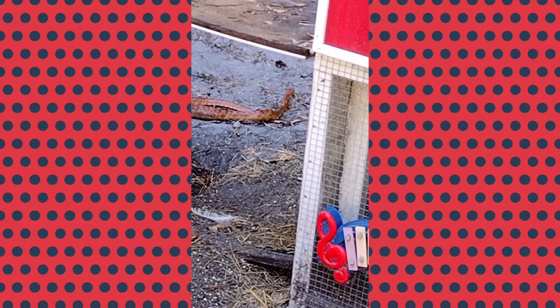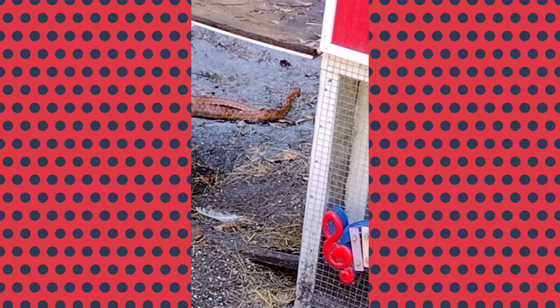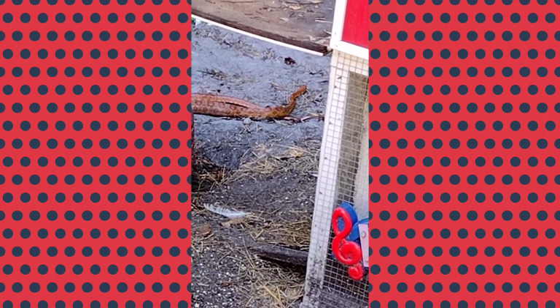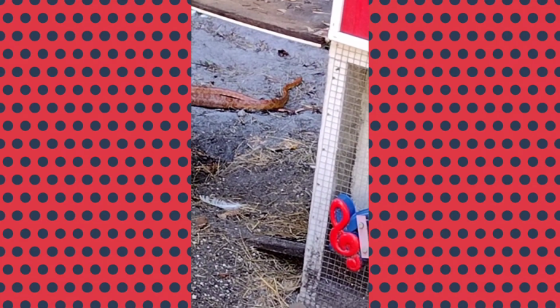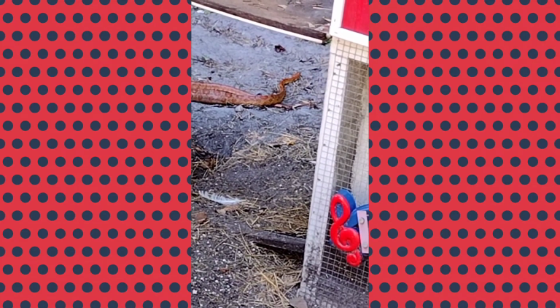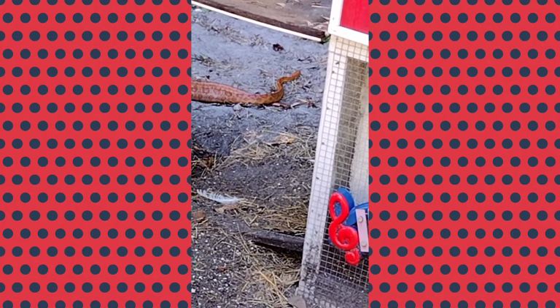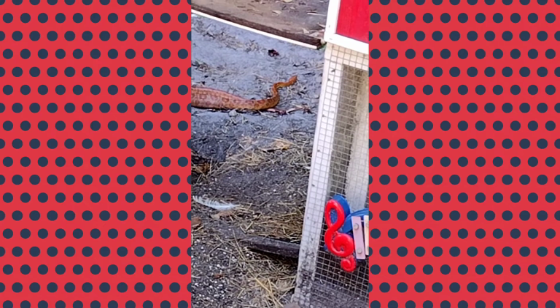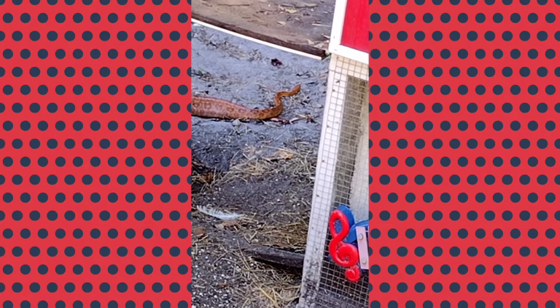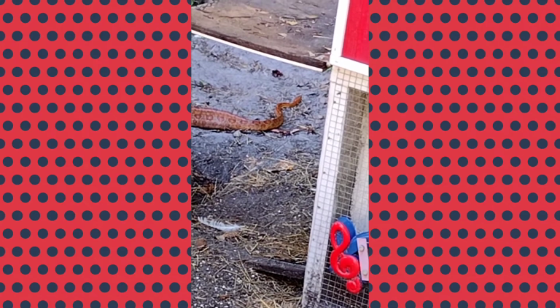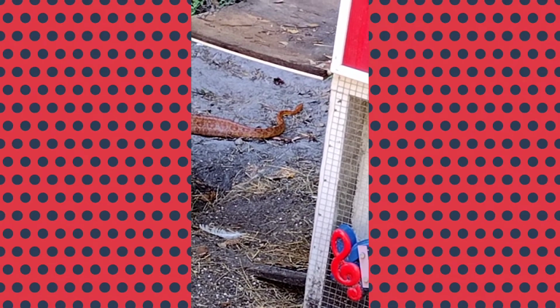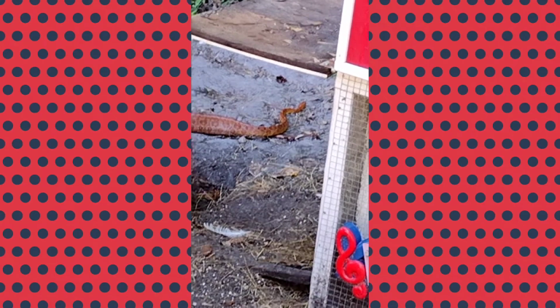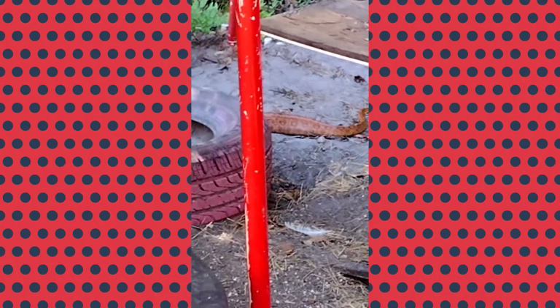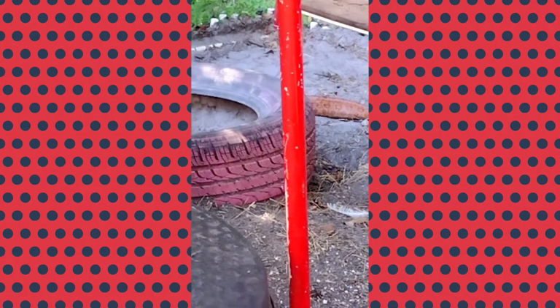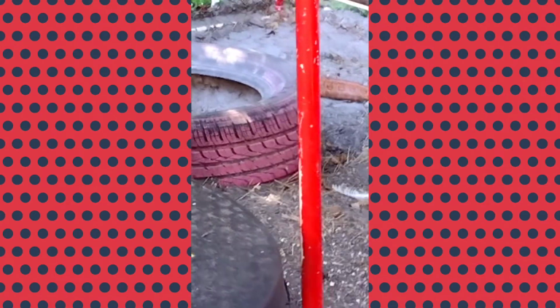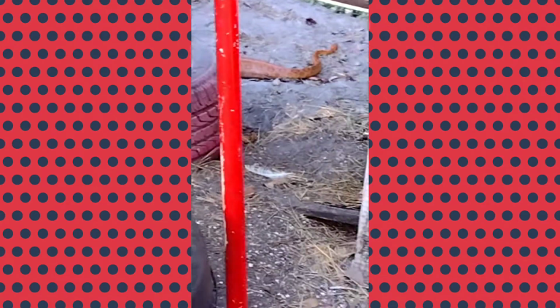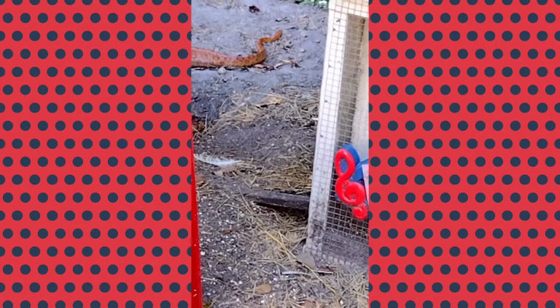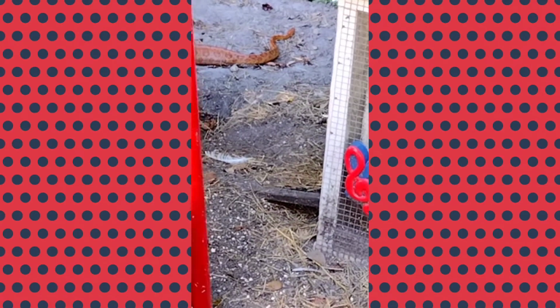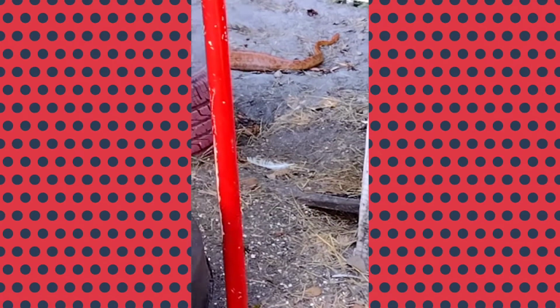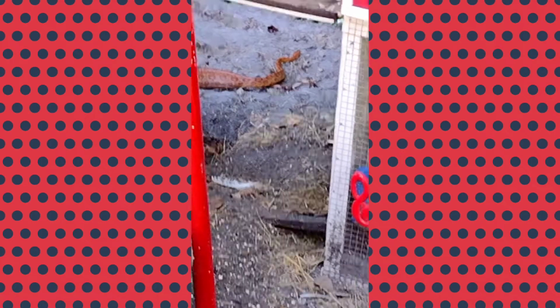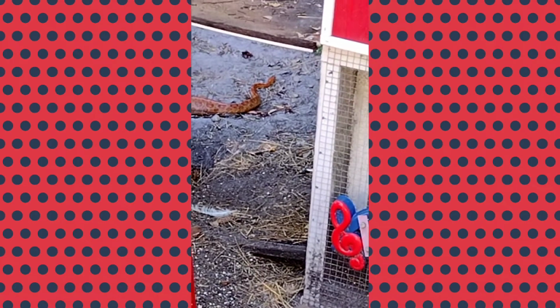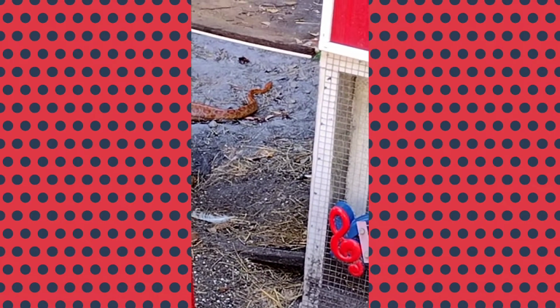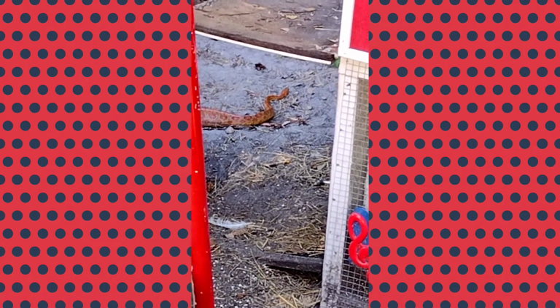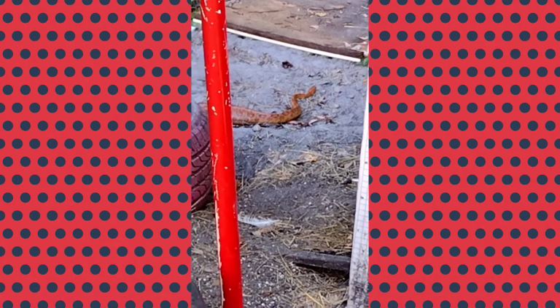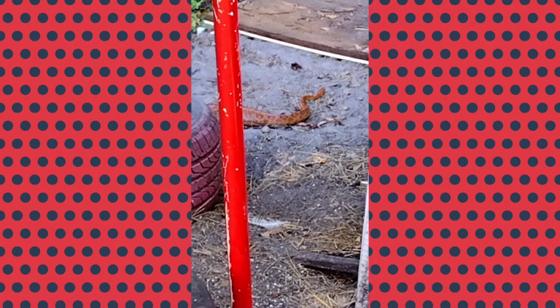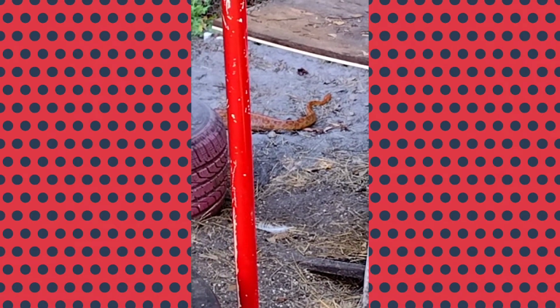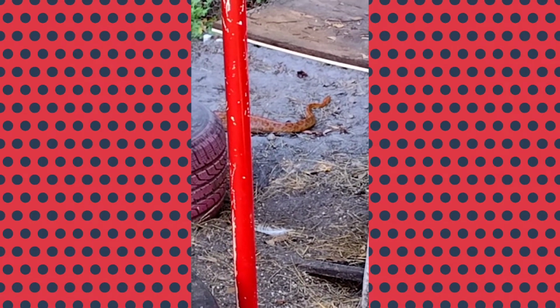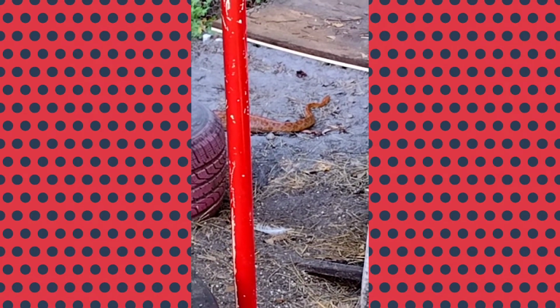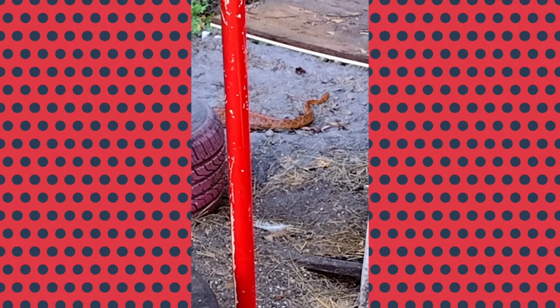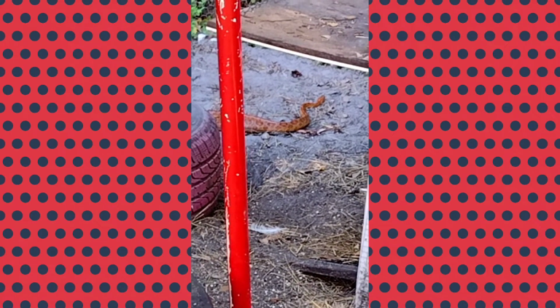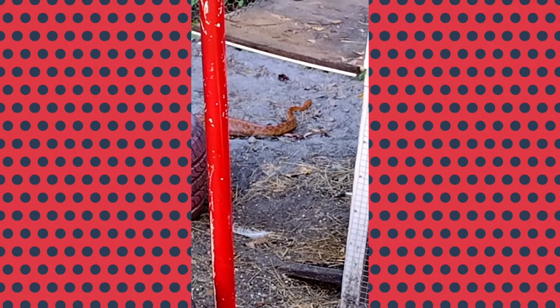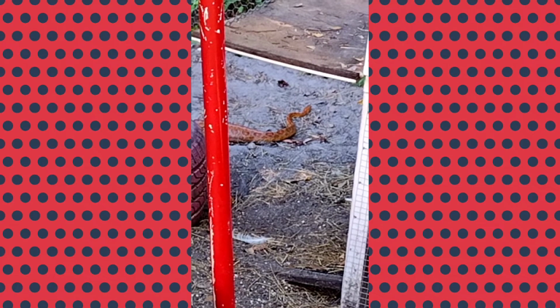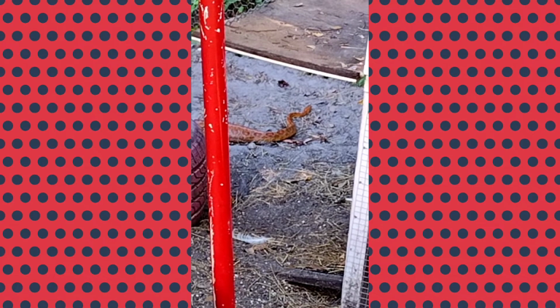I think he's fixing to leave. I would say bye bye. Good riddance. But we do have rats in here, and that's the first time I've ever seen a snake in here.